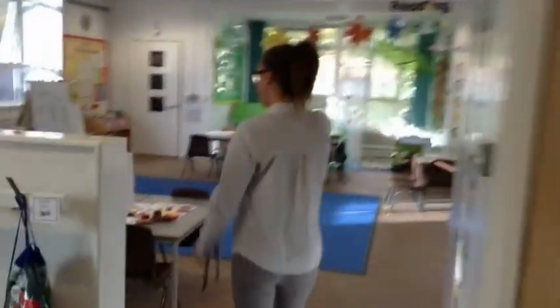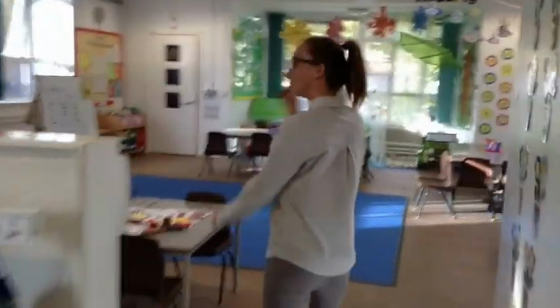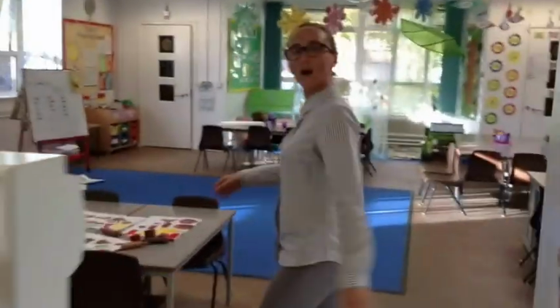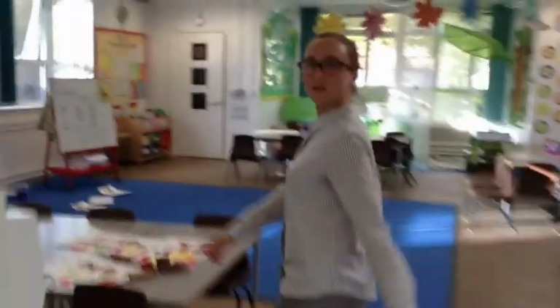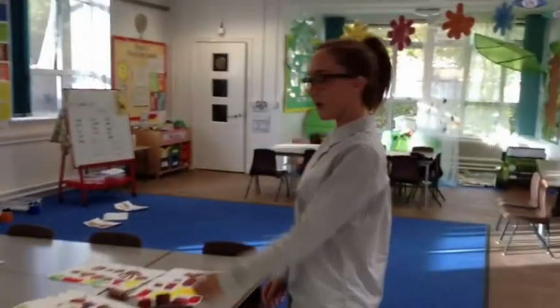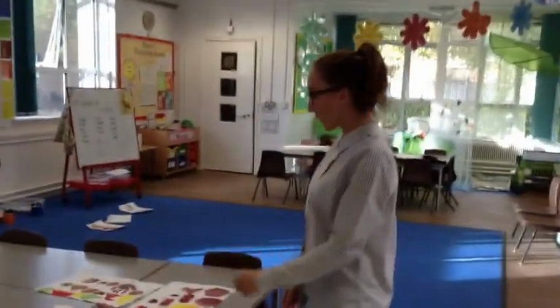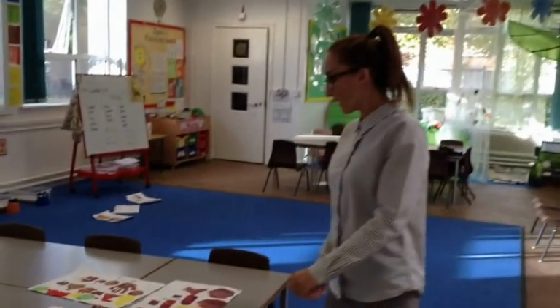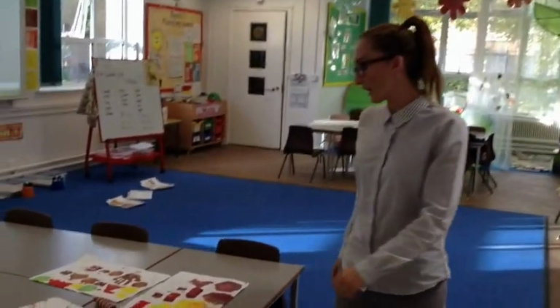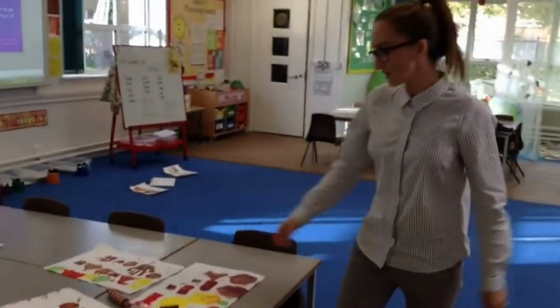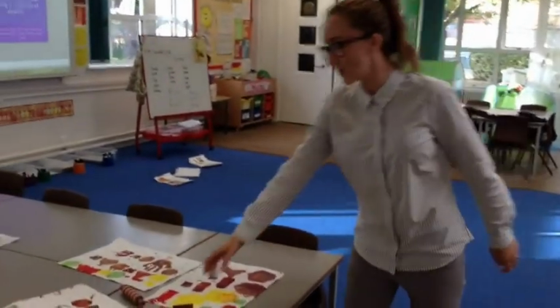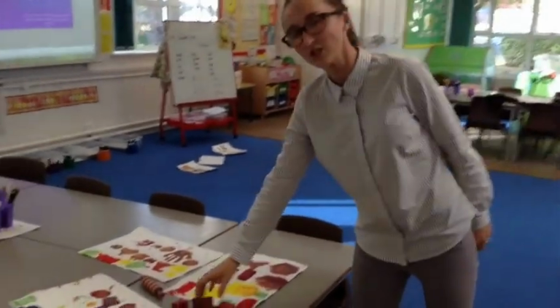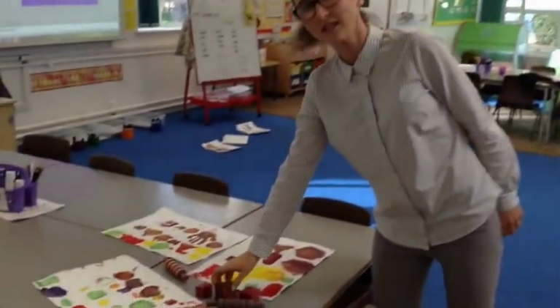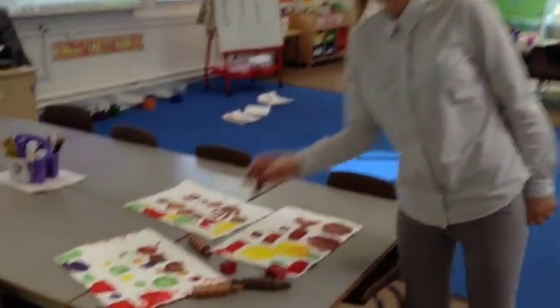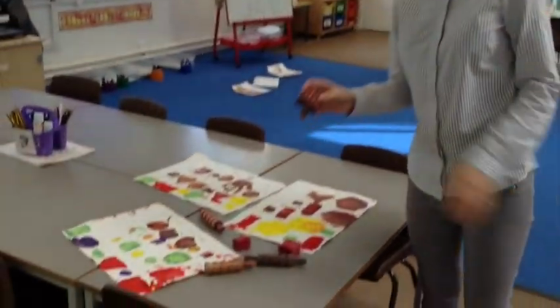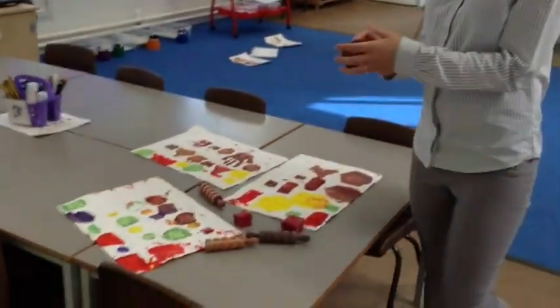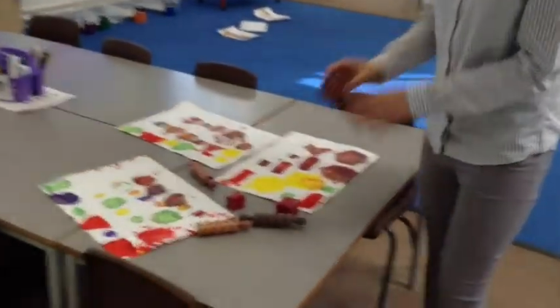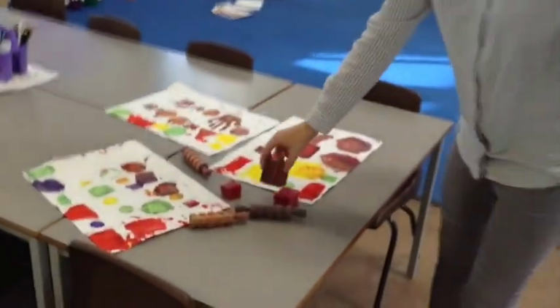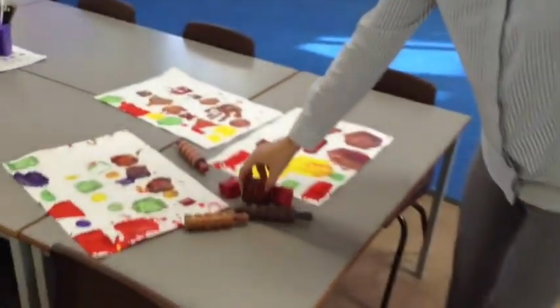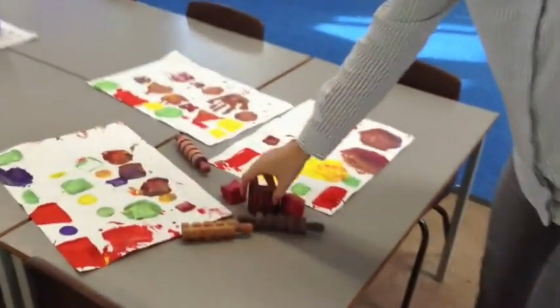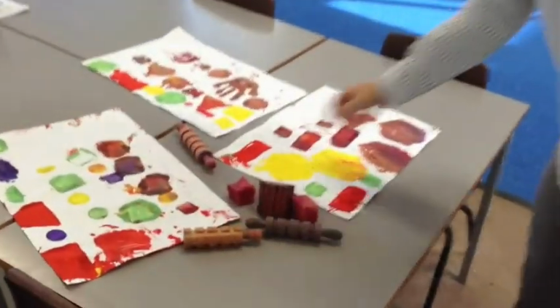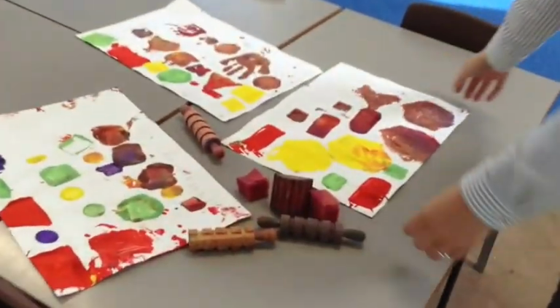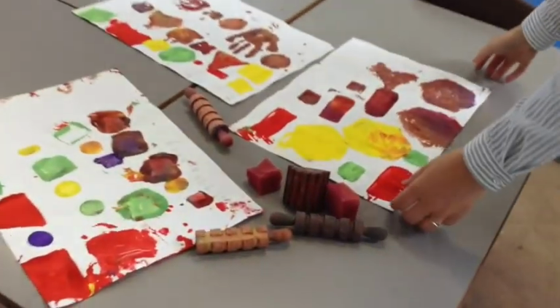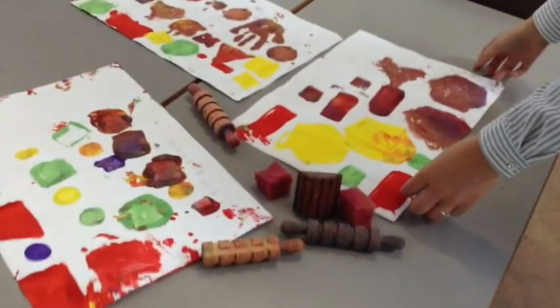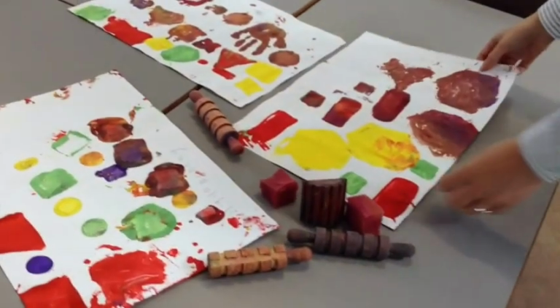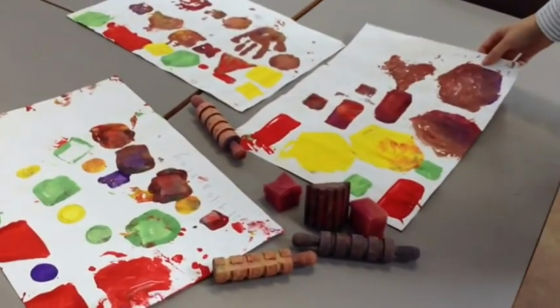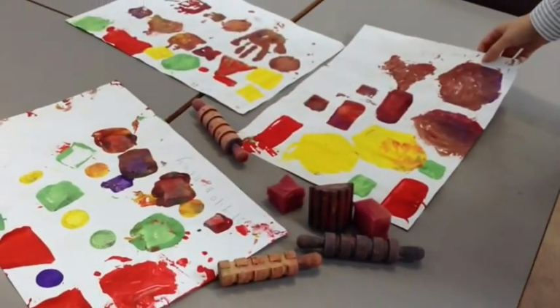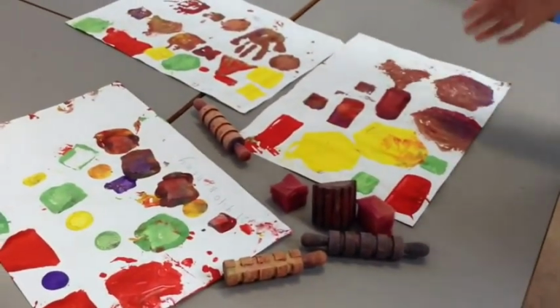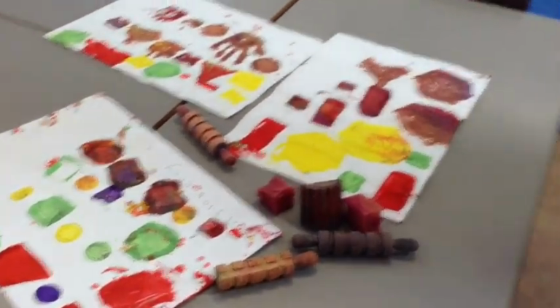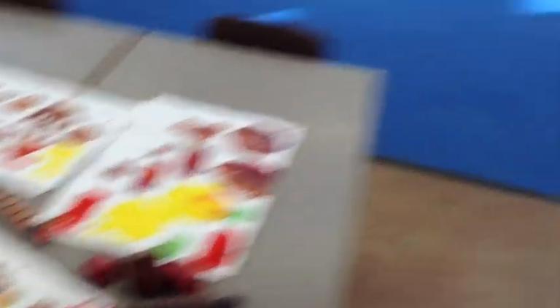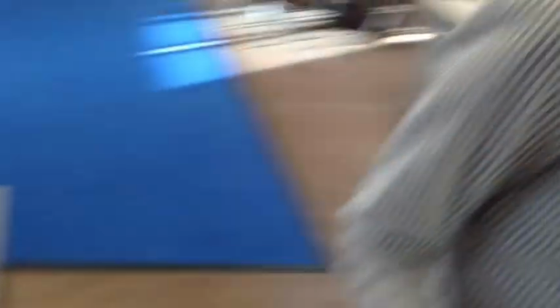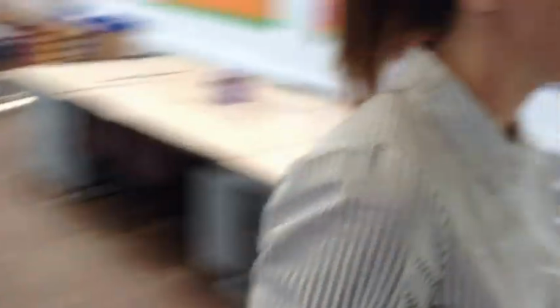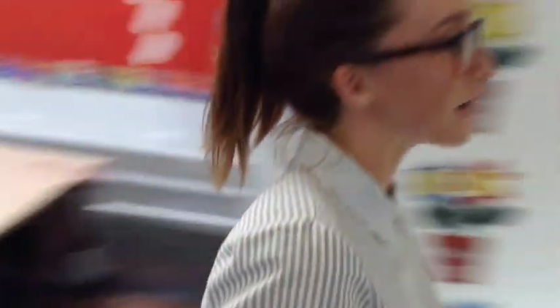So in art this term, we will be looking at different textures and surfaces and we will be focusing on different colour paints, mixing — and have a look at some of our work.